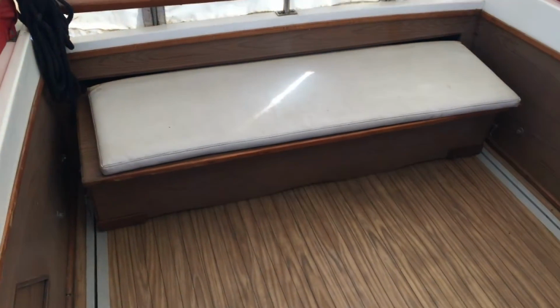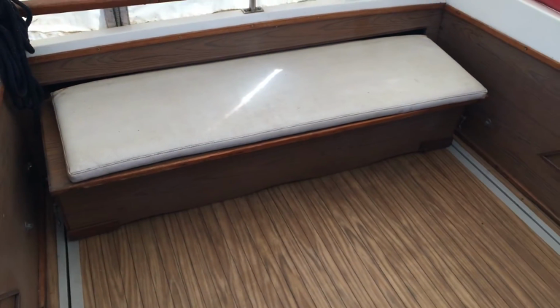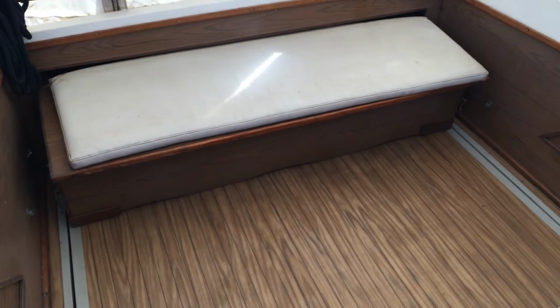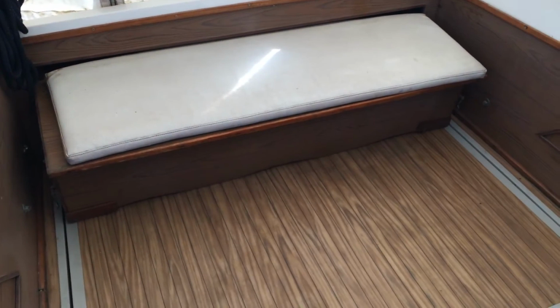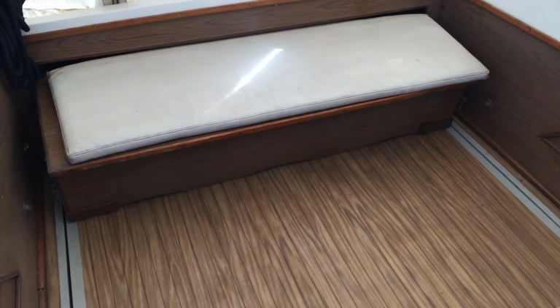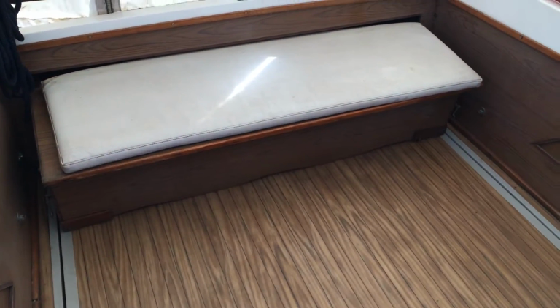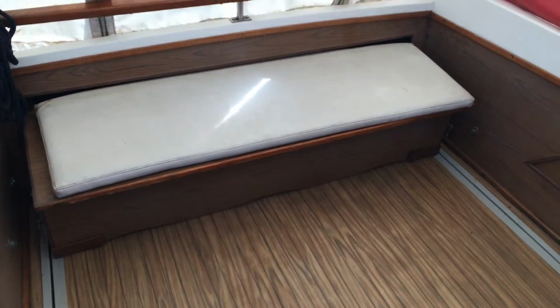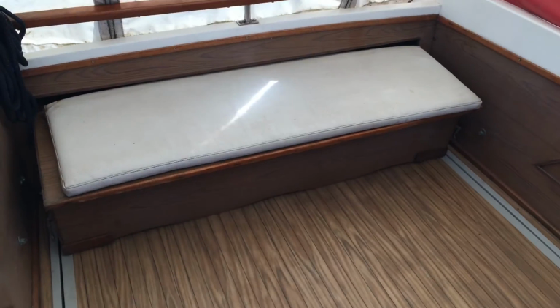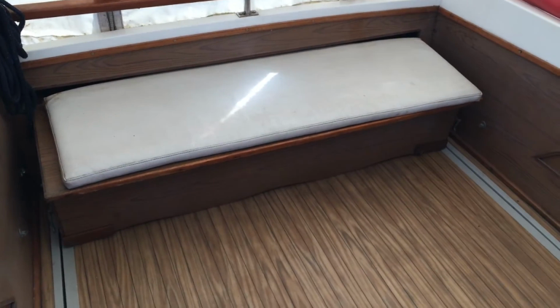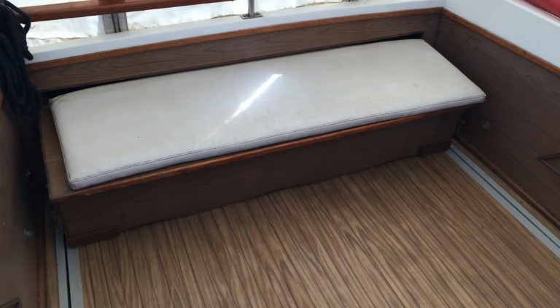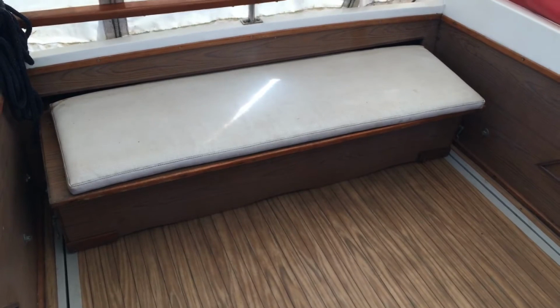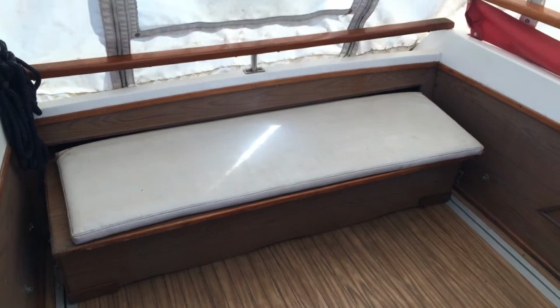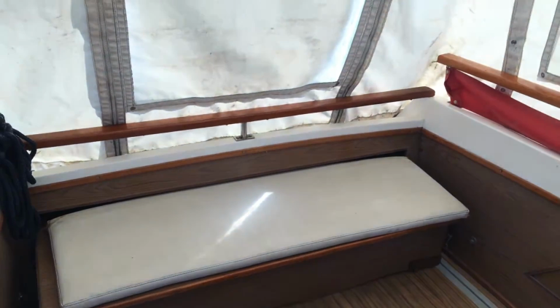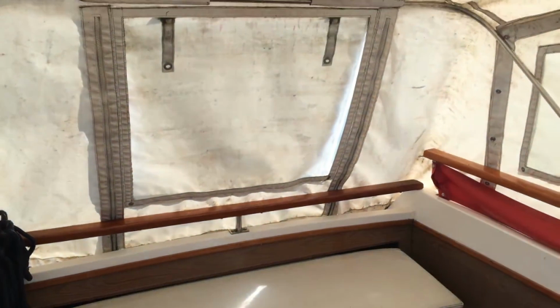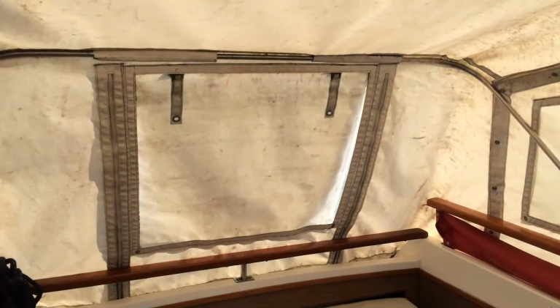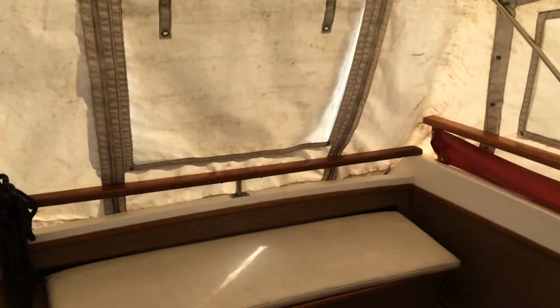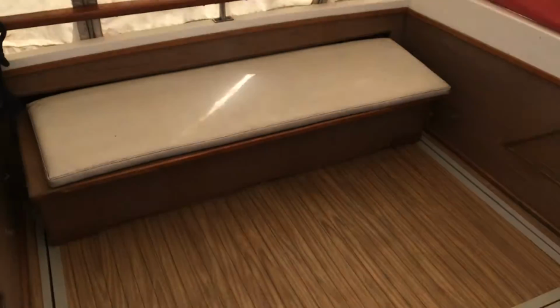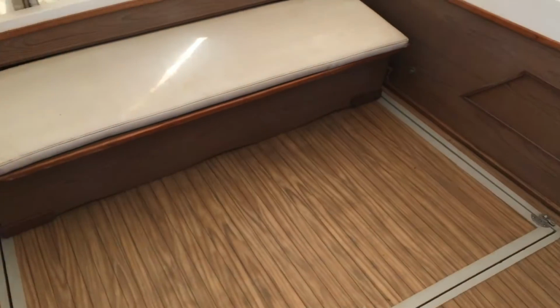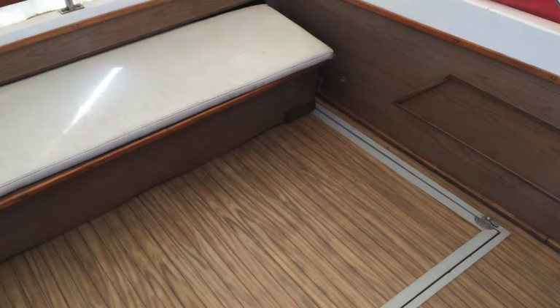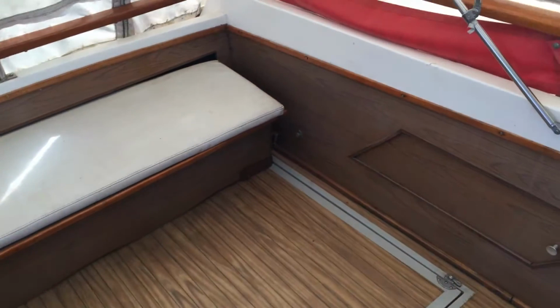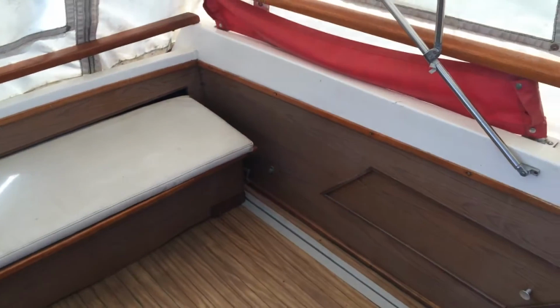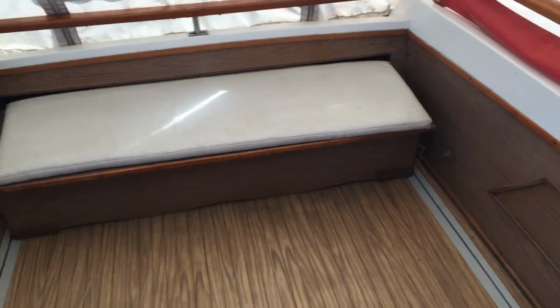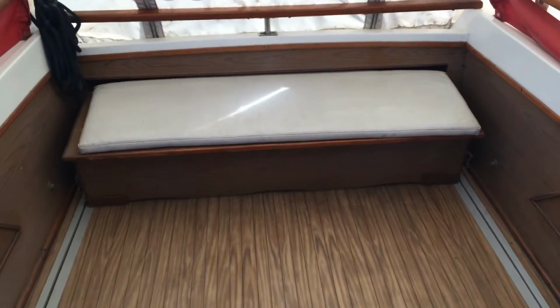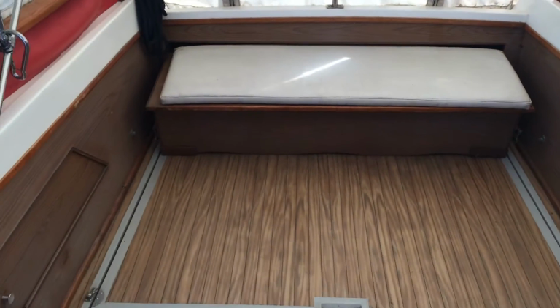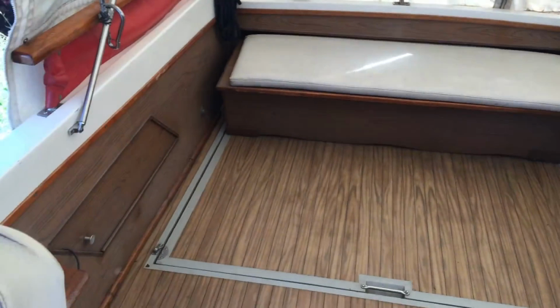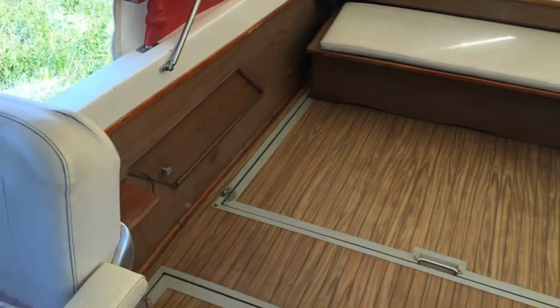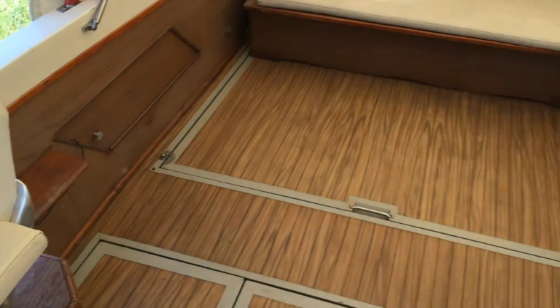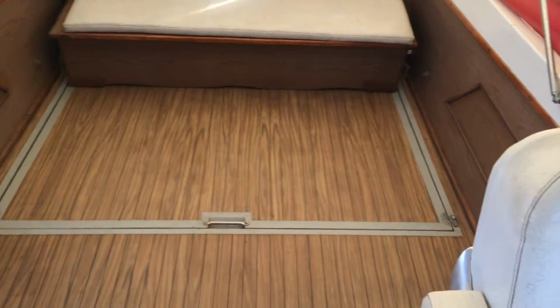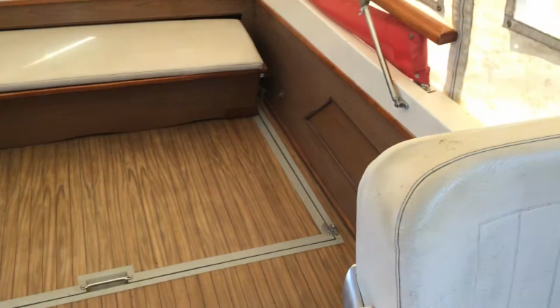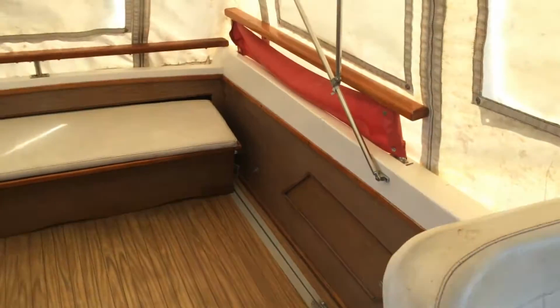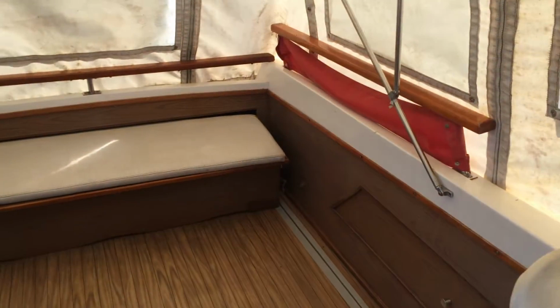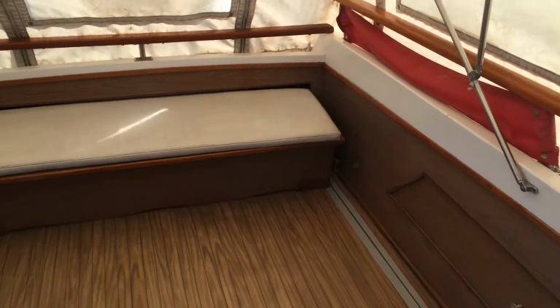Hello there again. Today we're going to give you a look around the inside of this Princess 32. It has a huge half deck area — that's what these boats have.